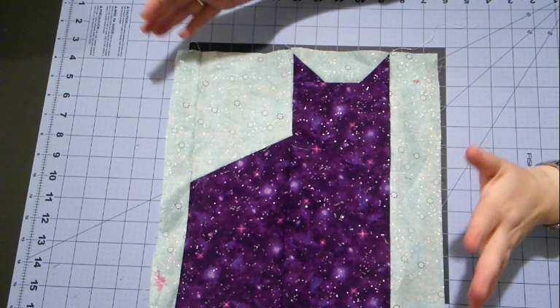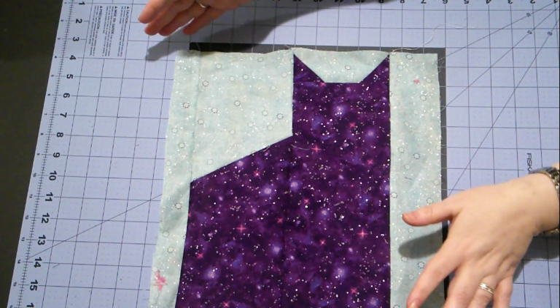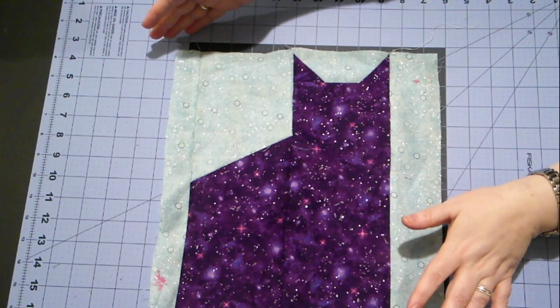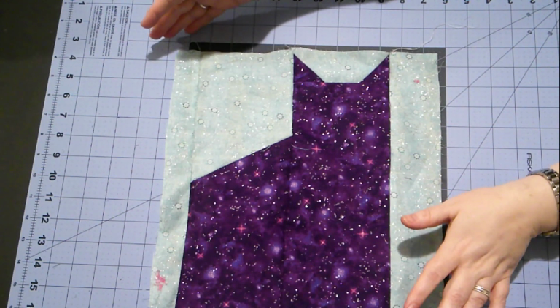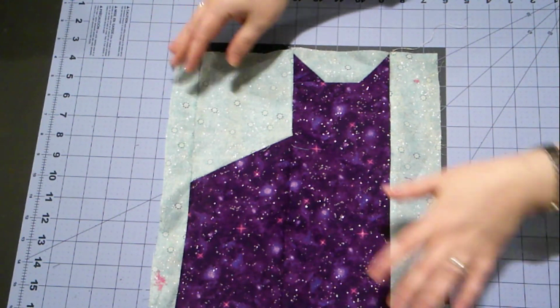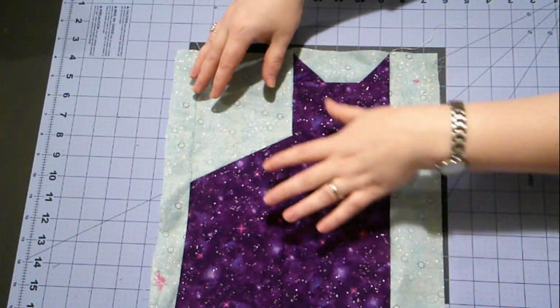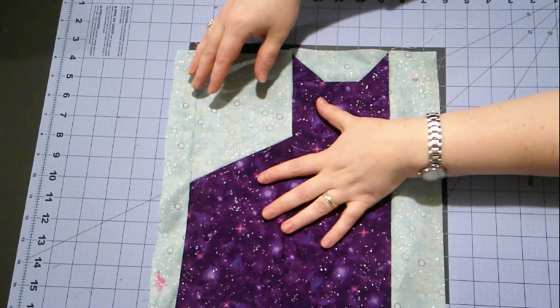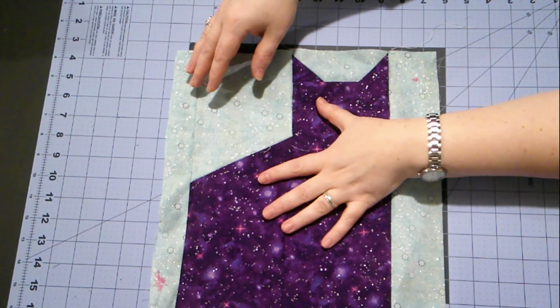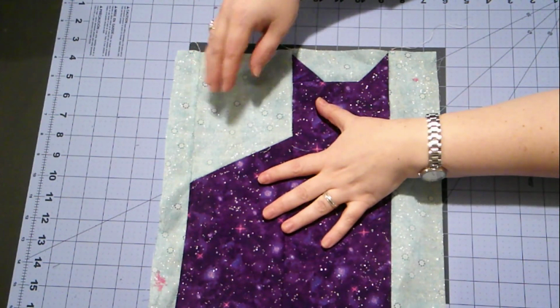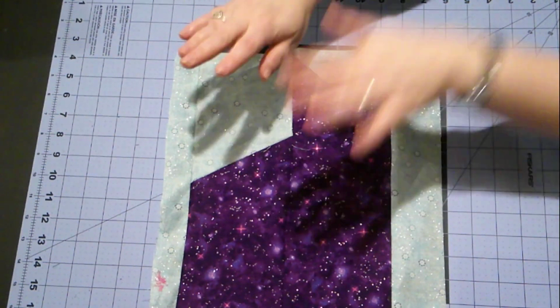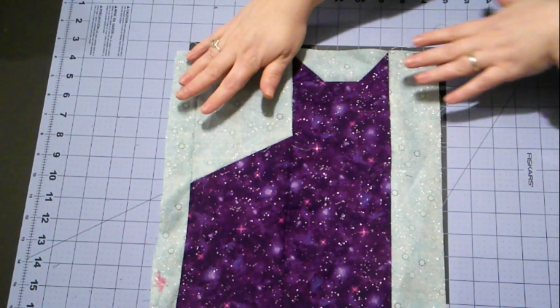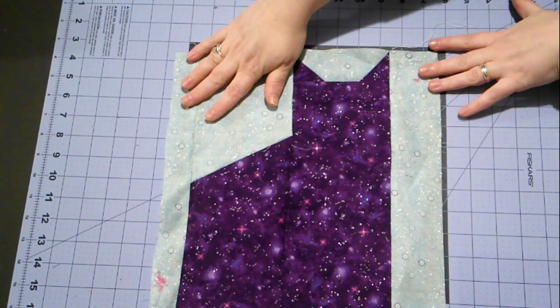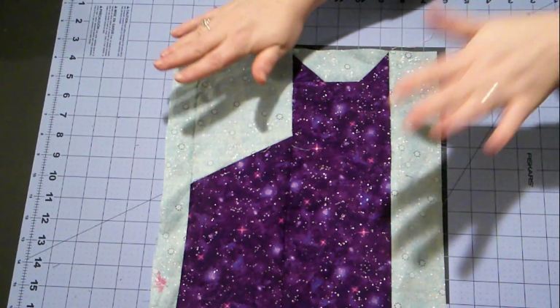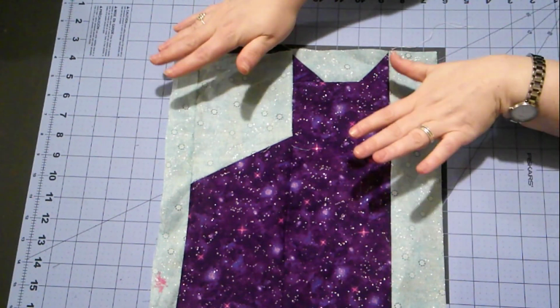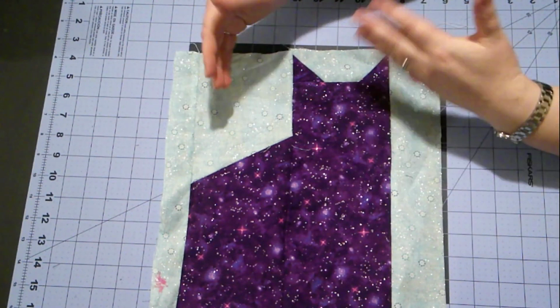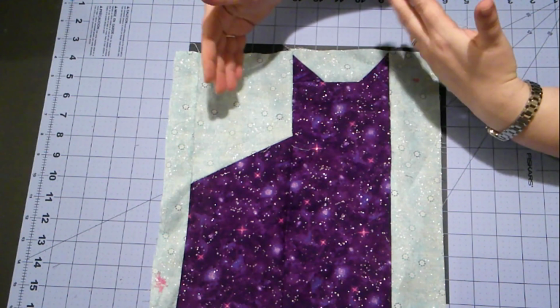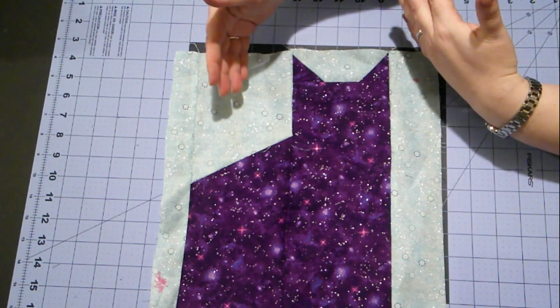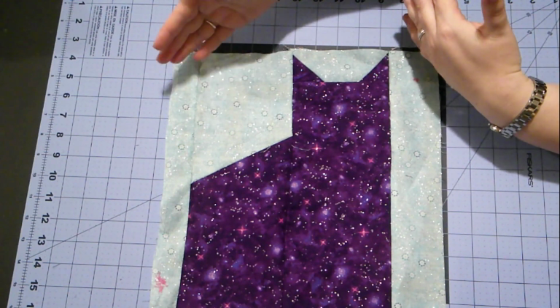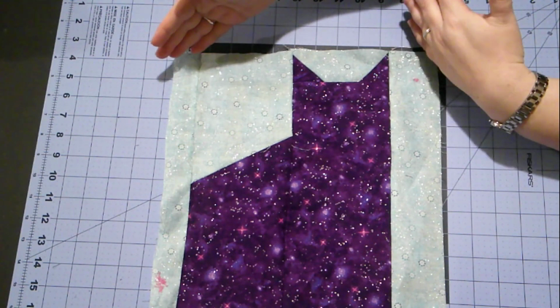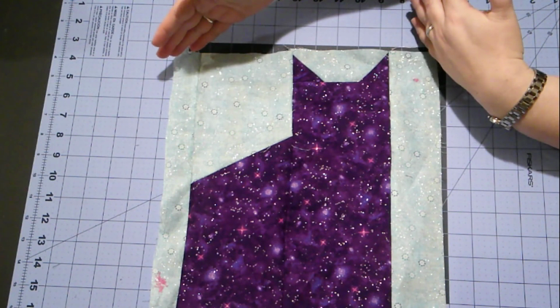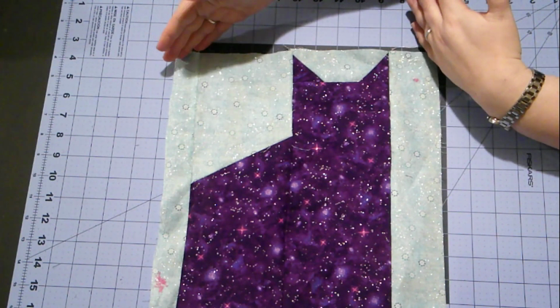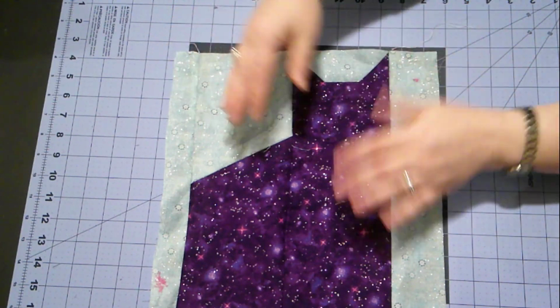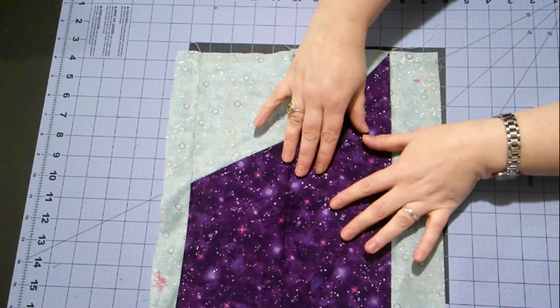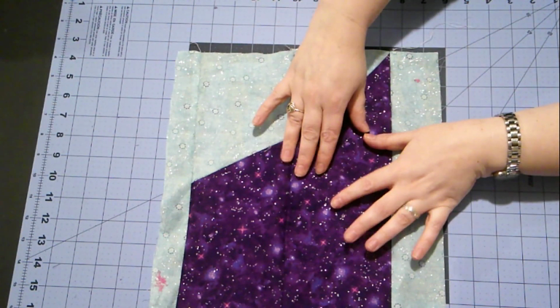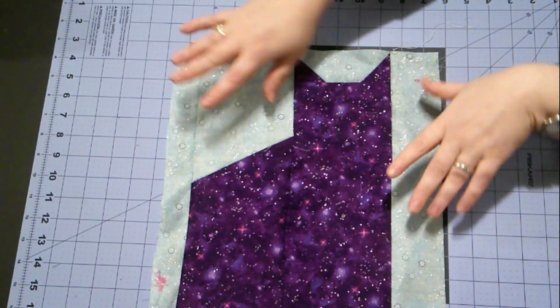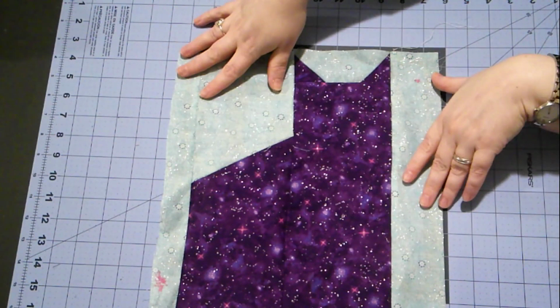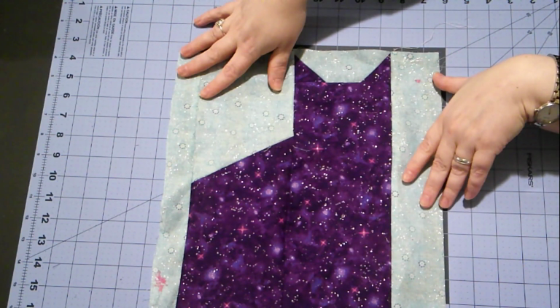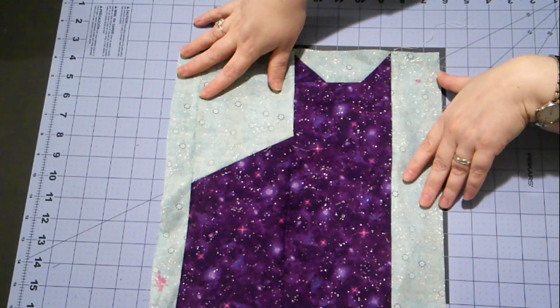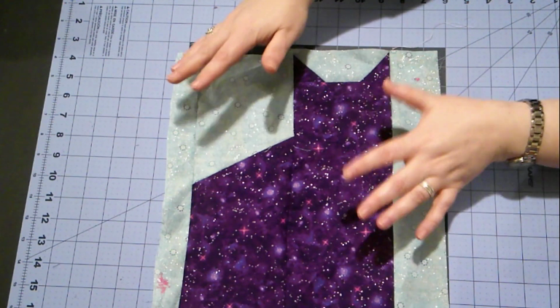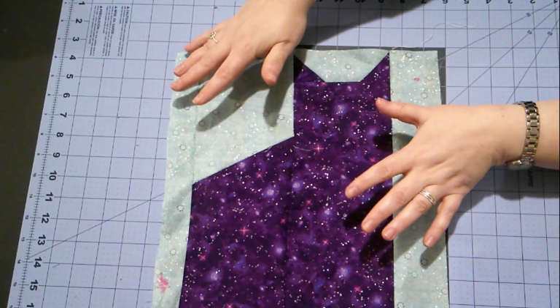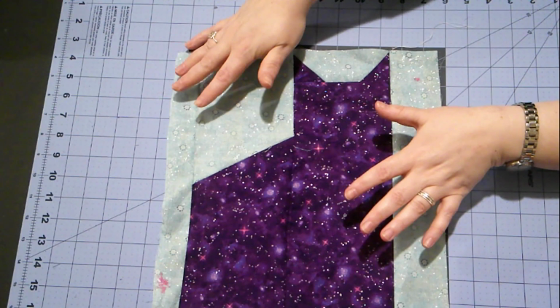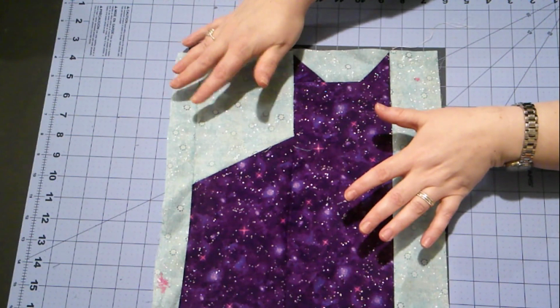On 10 of these, the cat will be purple and the background will be blue. On the other 10, the cat will be blue and the background will be purple — or whatever two colors you've chosen.